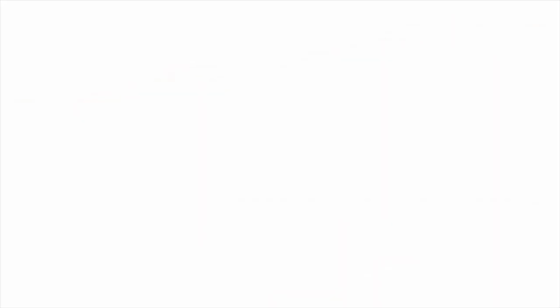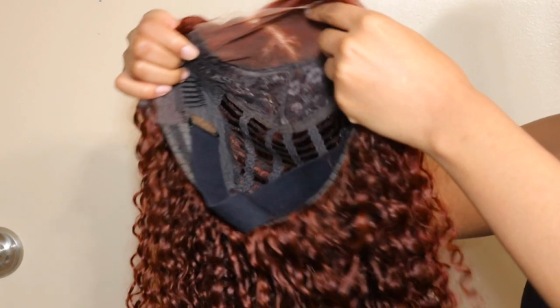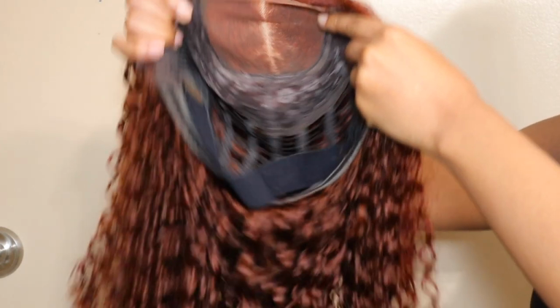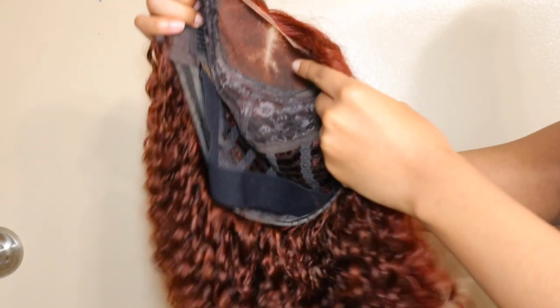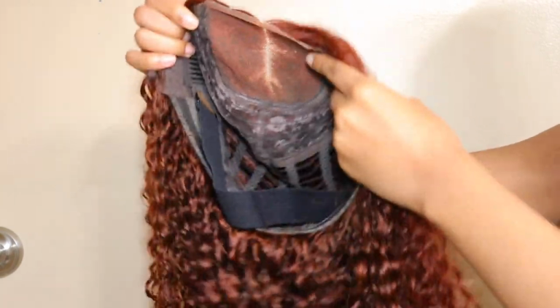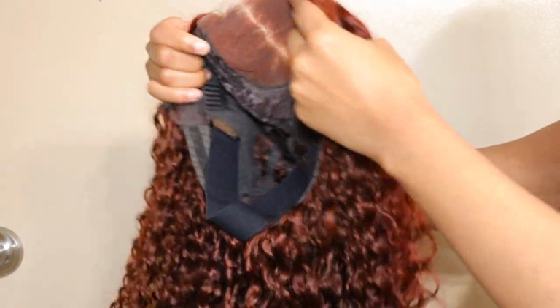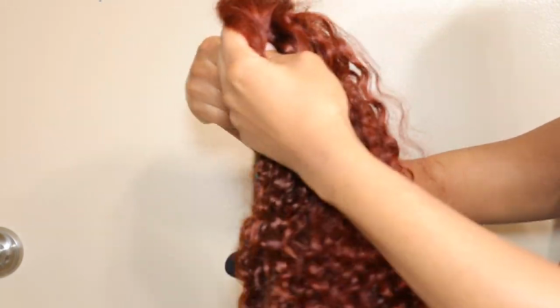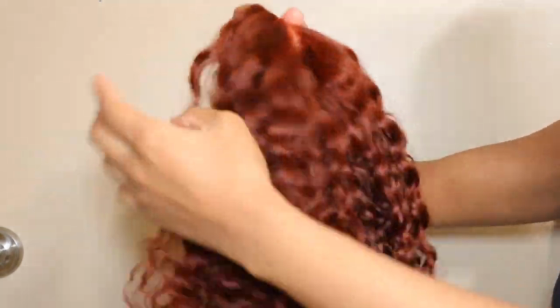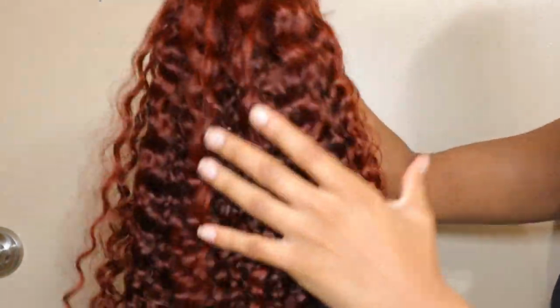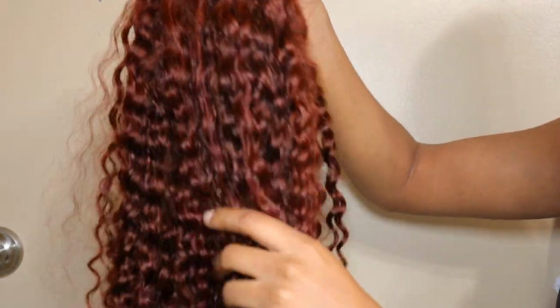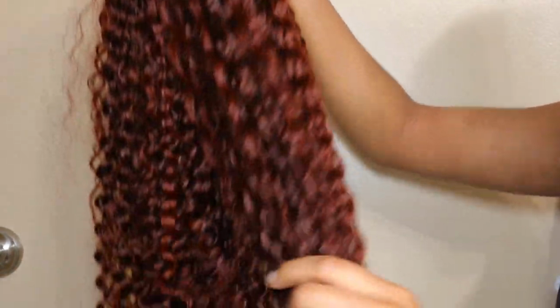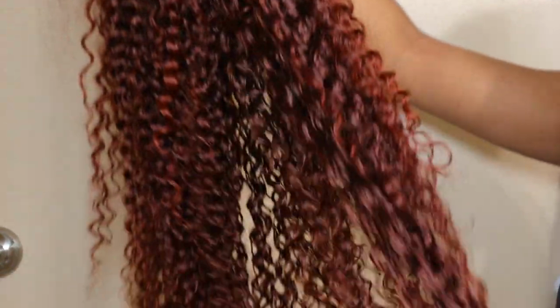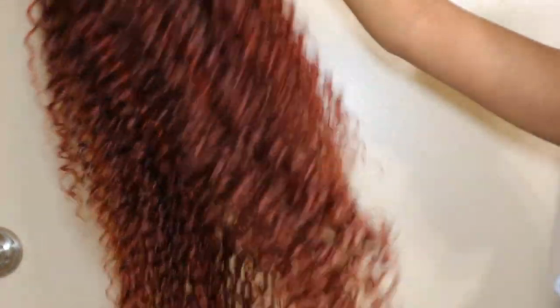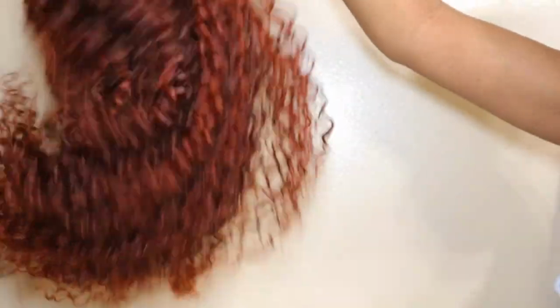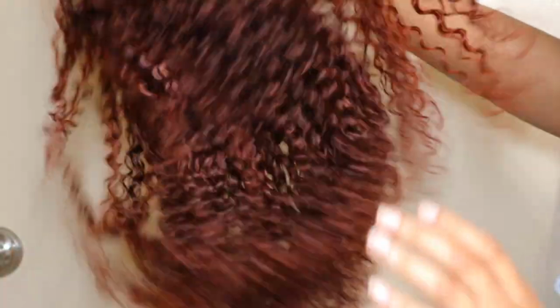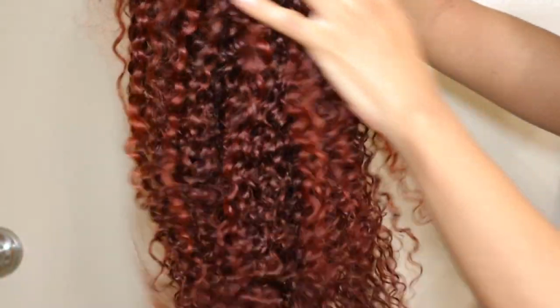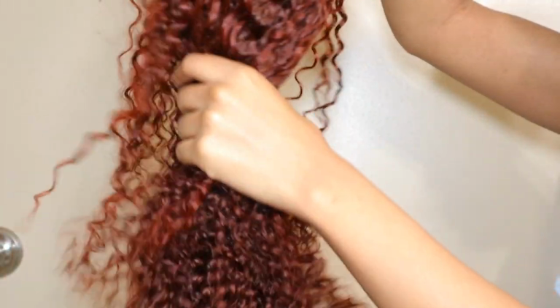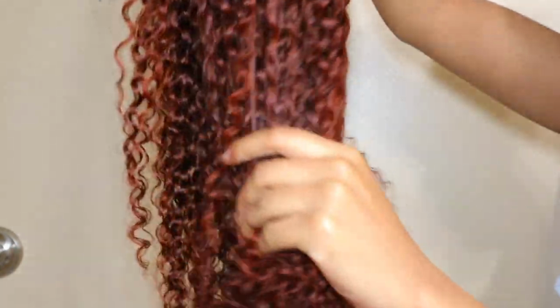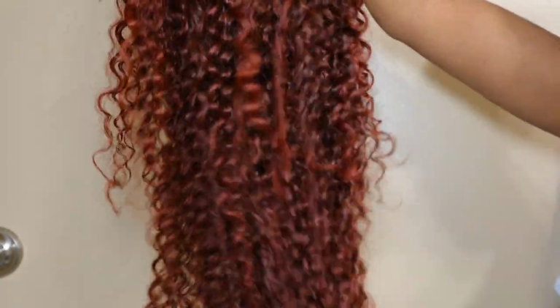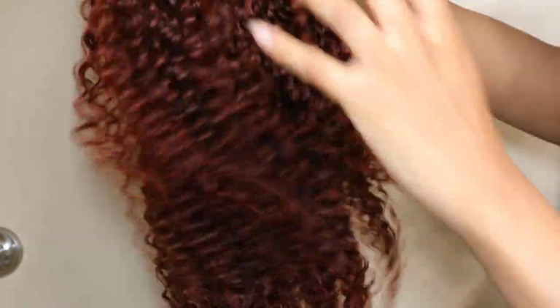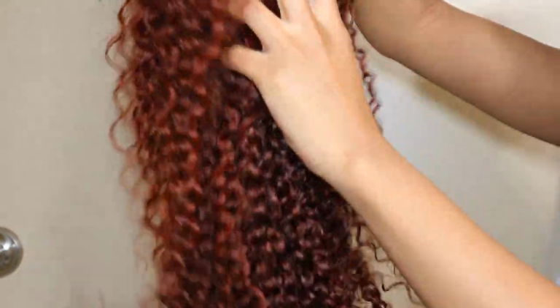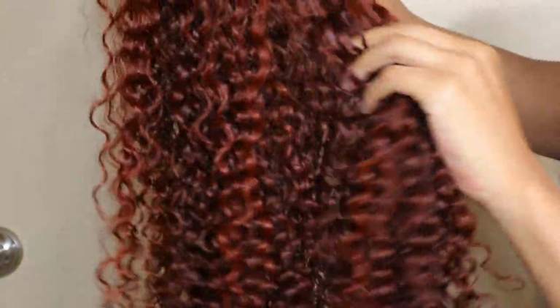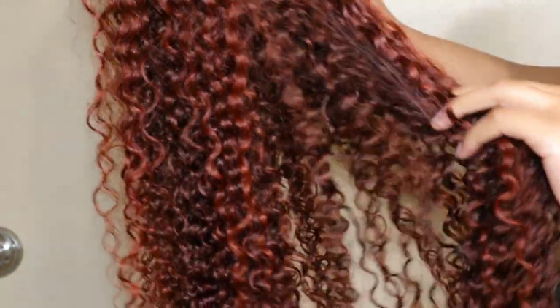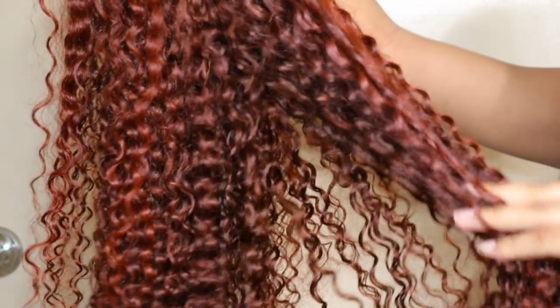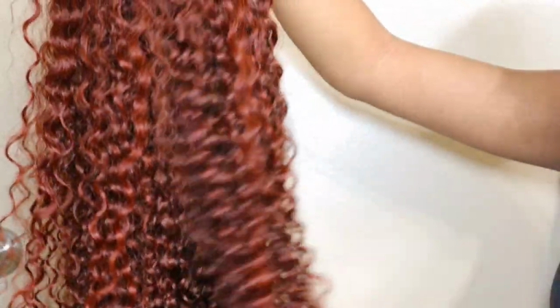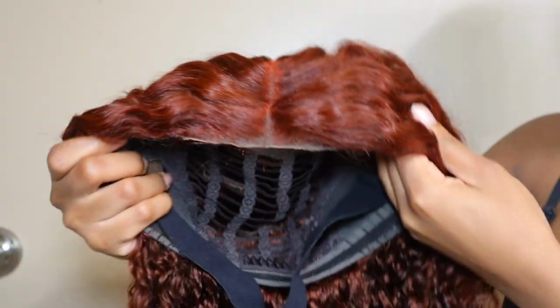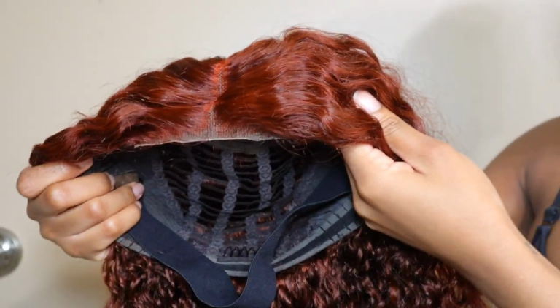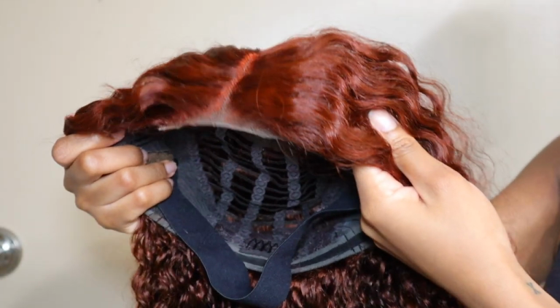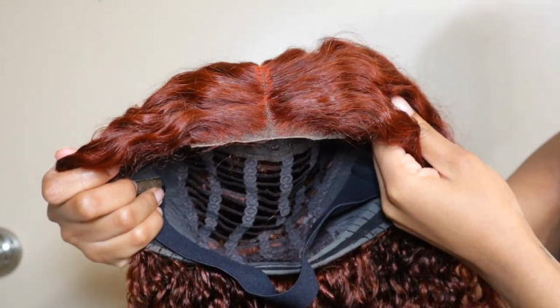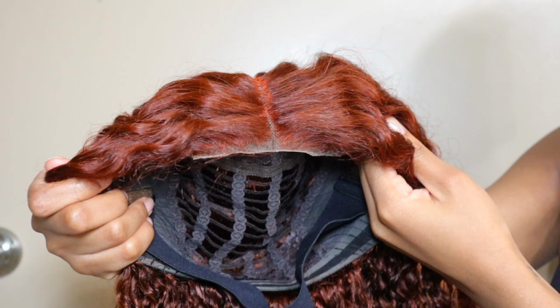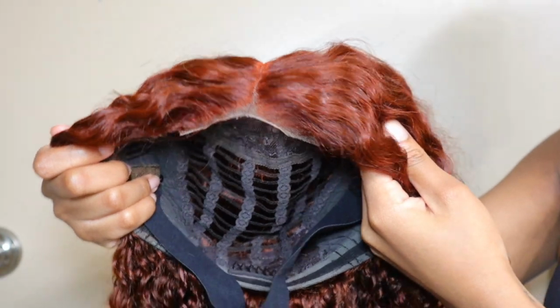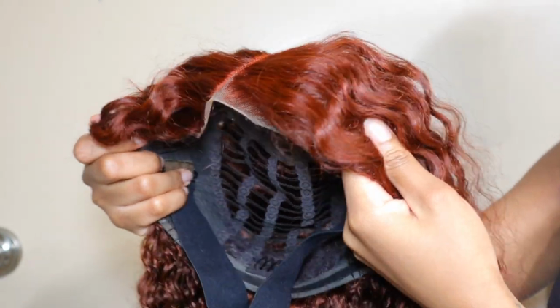Hey y'all, welcome back to my channel! In today's video I'm going to be partnering with Unis Hair — they sent me over this Unis Air wig, their new Air Wig to show you guys.